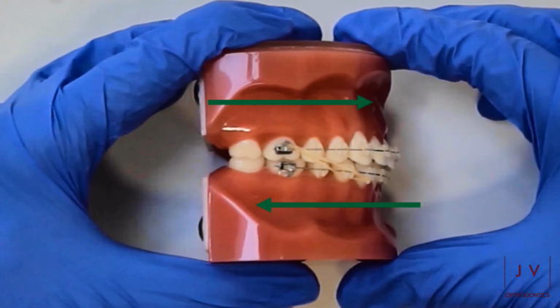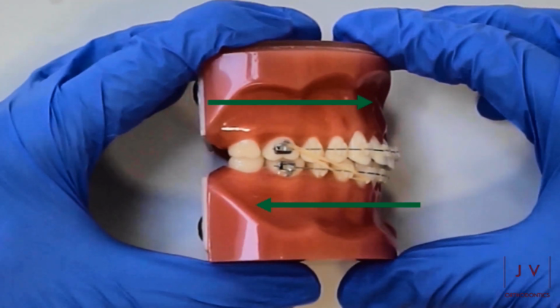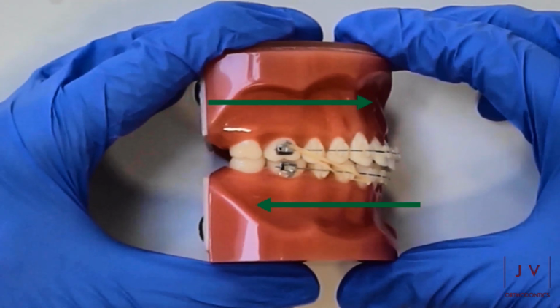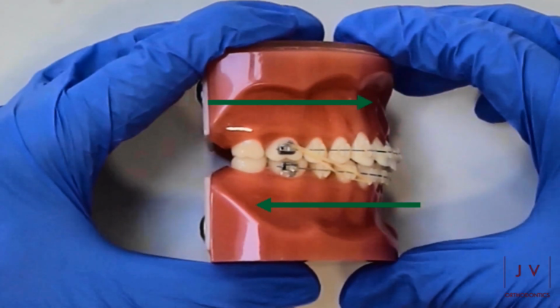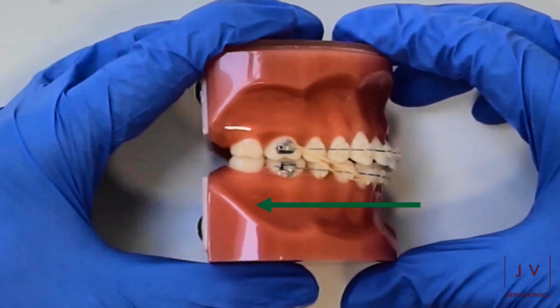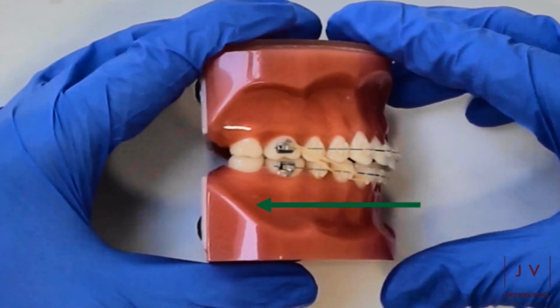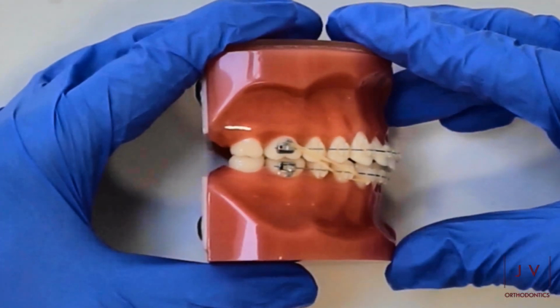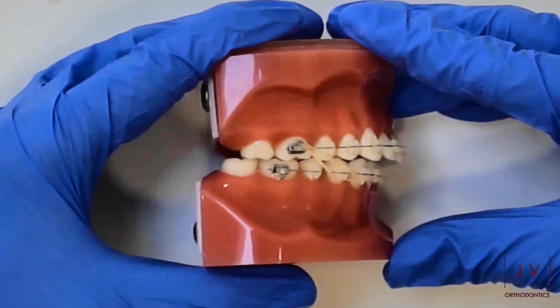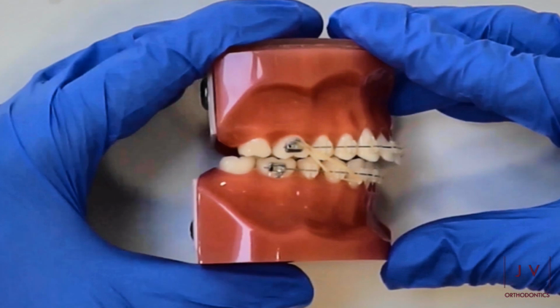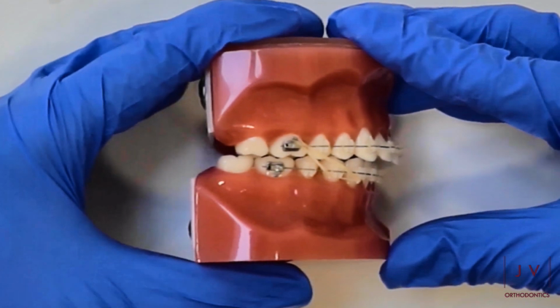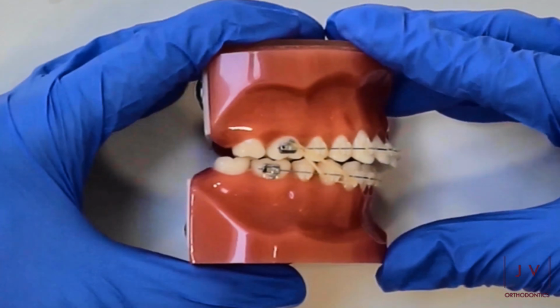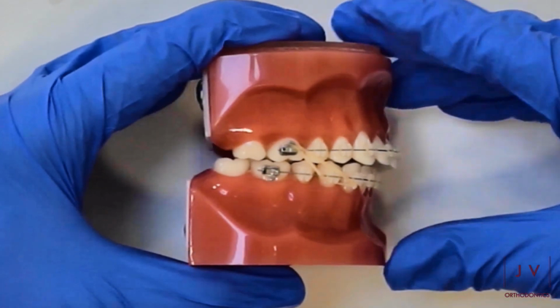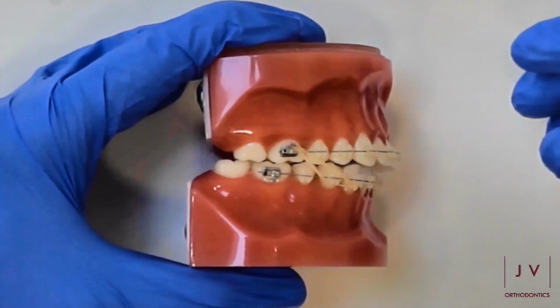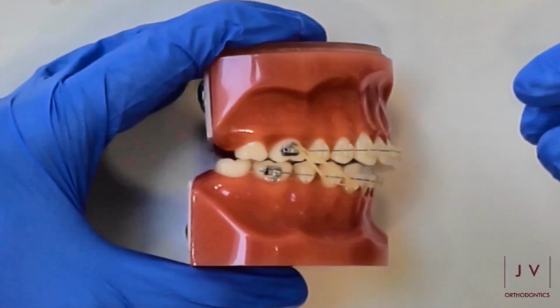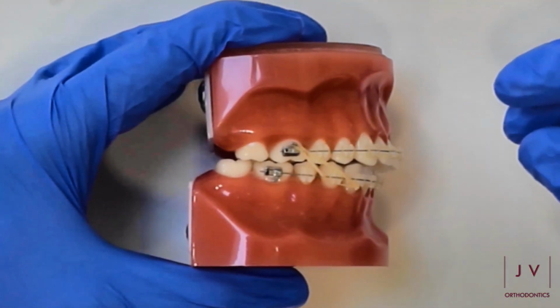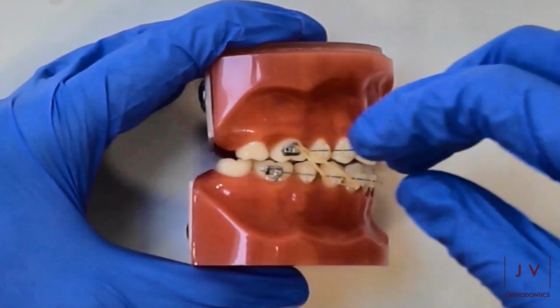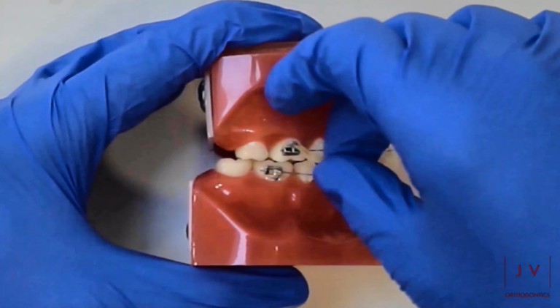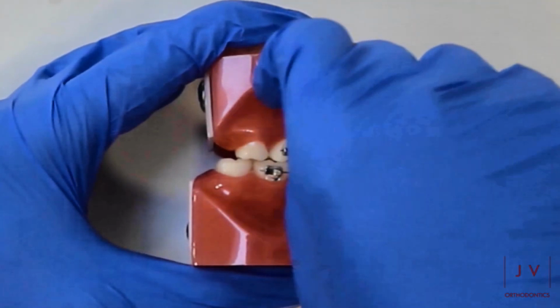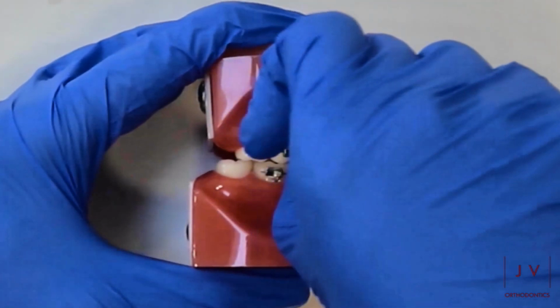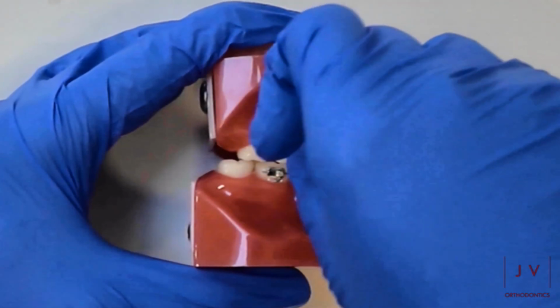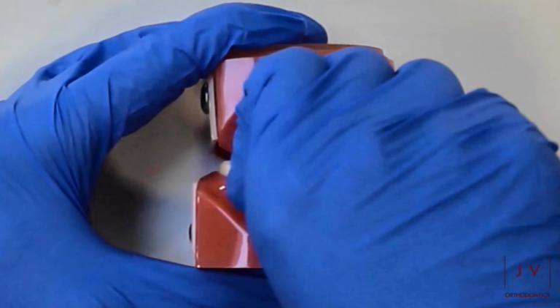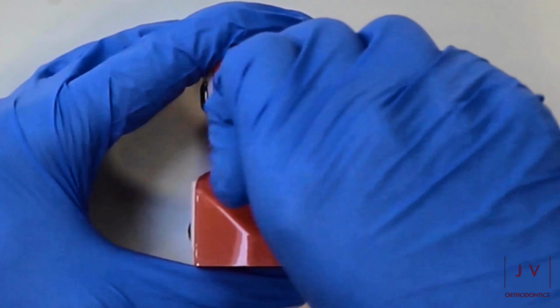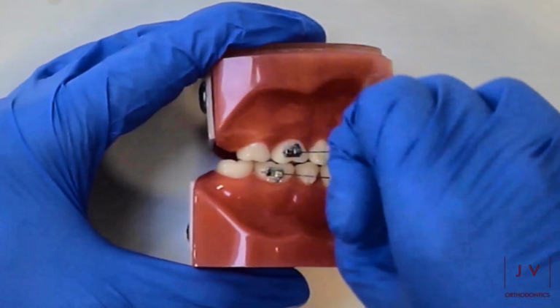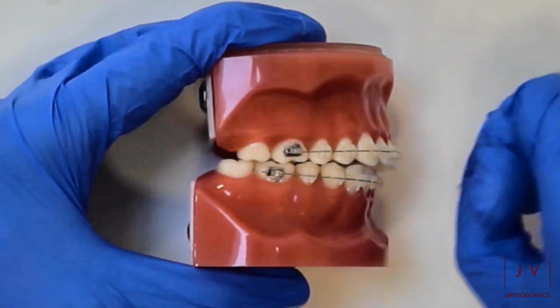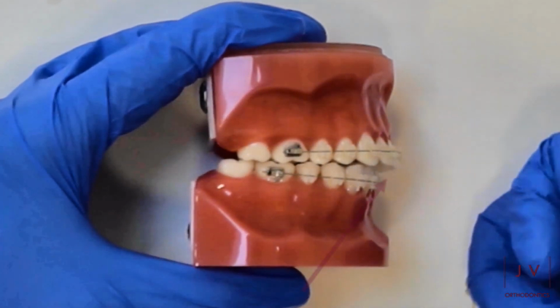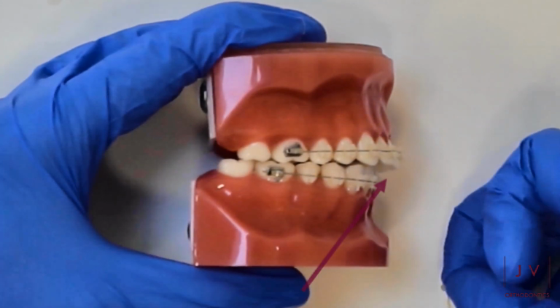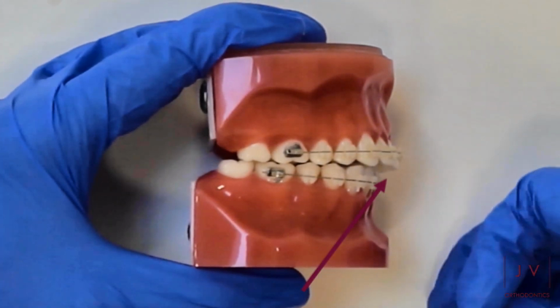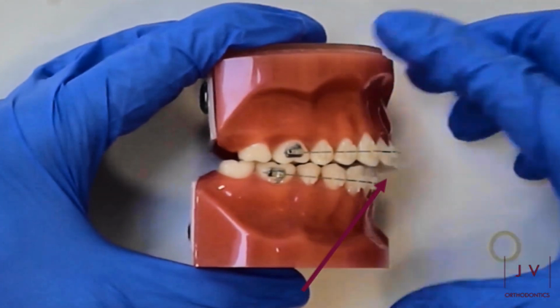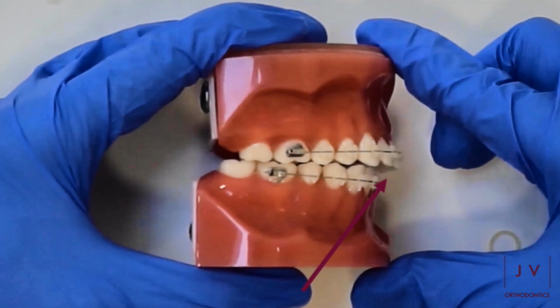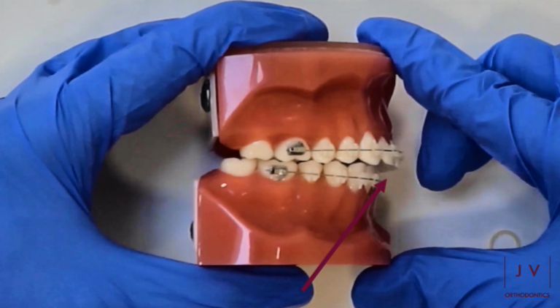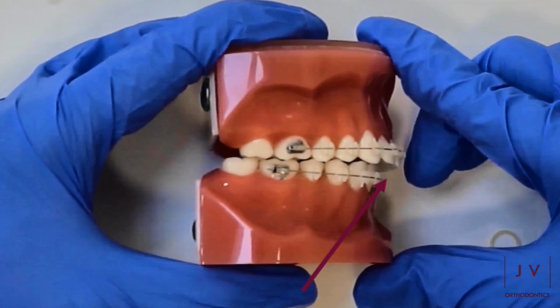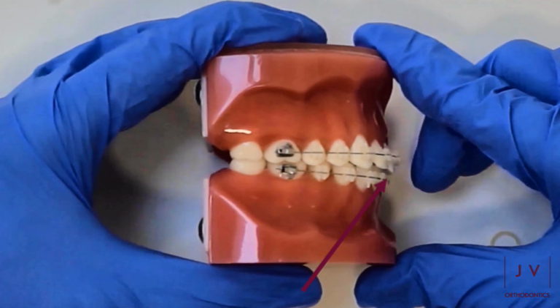One must be careful not to overdo it, which can happen if it's not being closely monitored with your orthodontist. You can just see the effect of that there, creating a large space between the top and bottom front teeth, which would then need correction again.